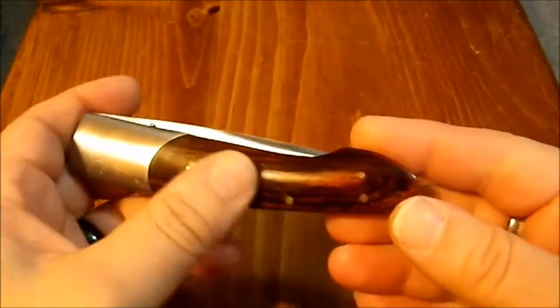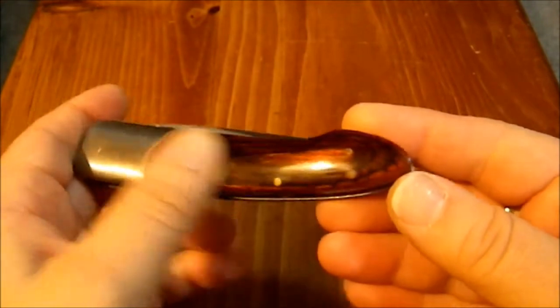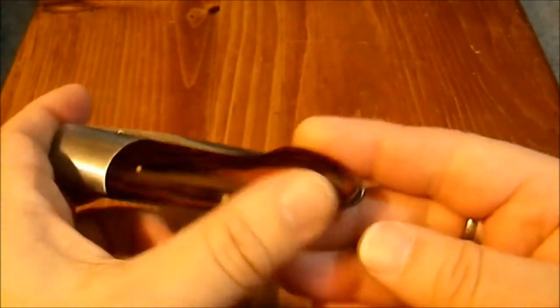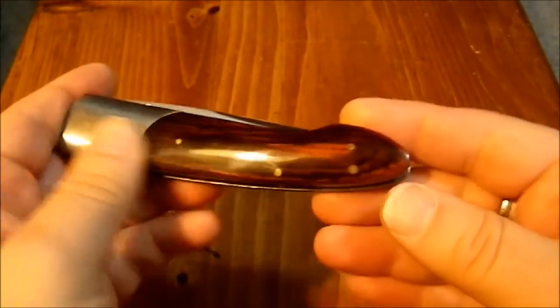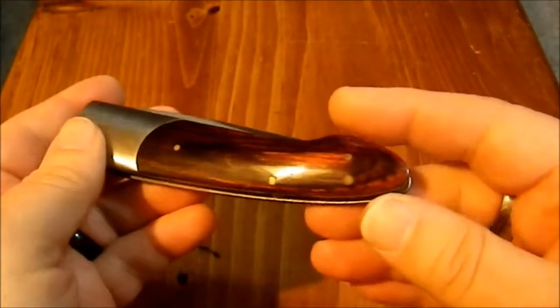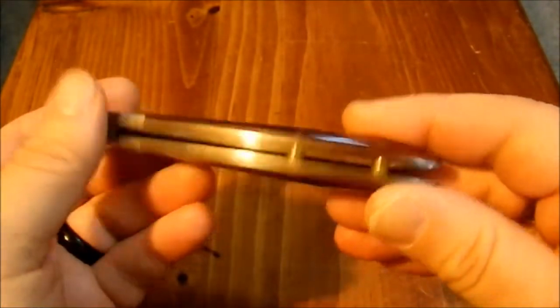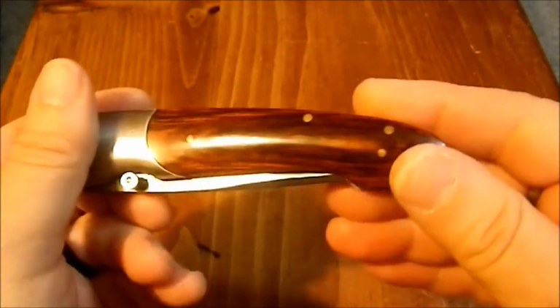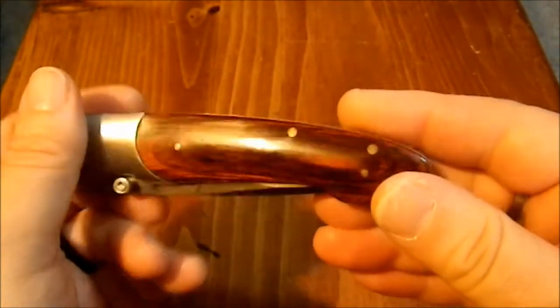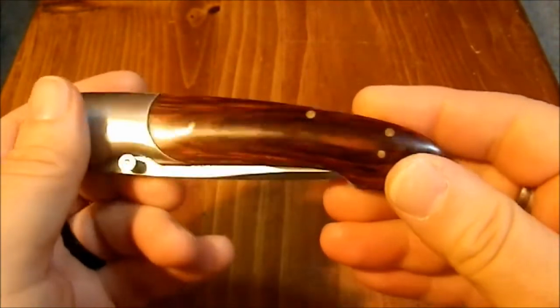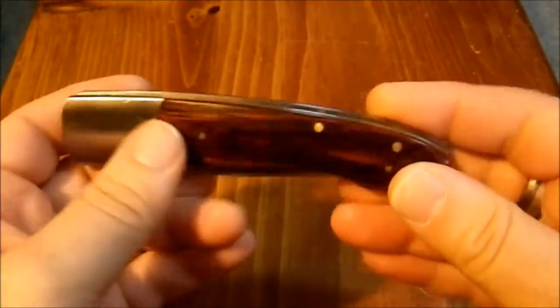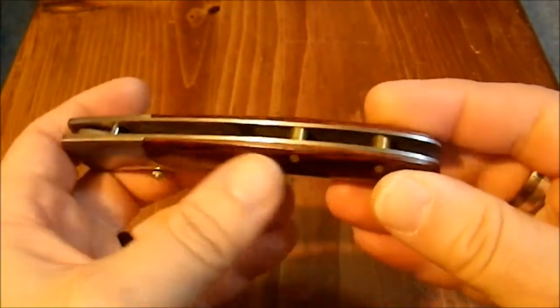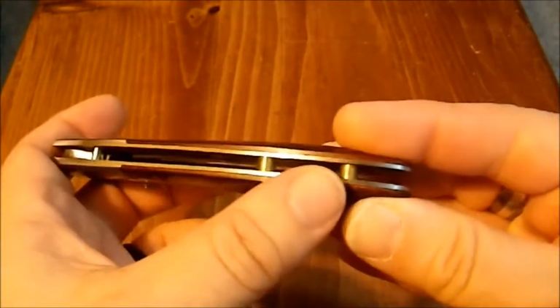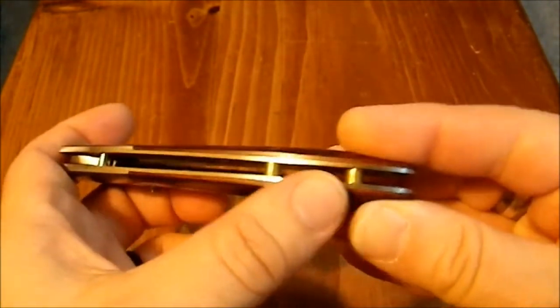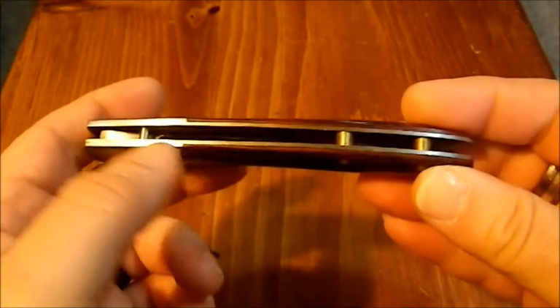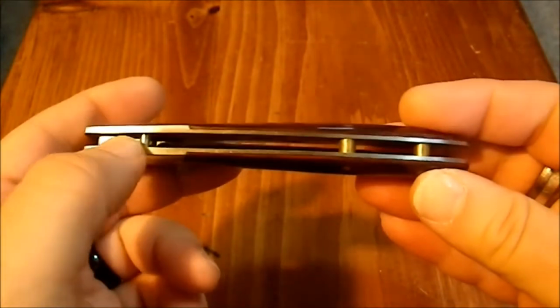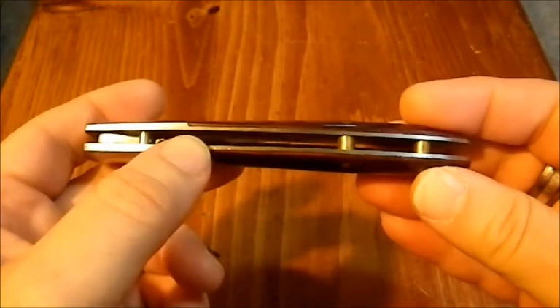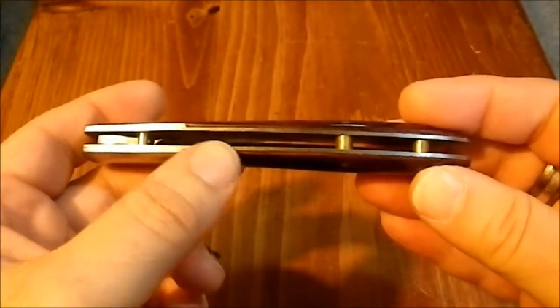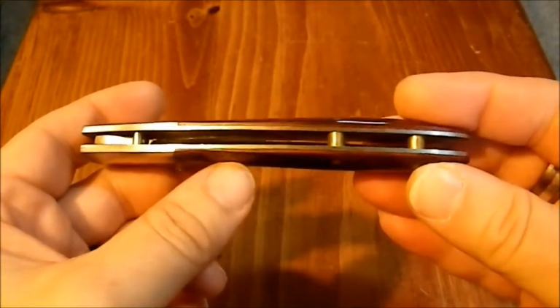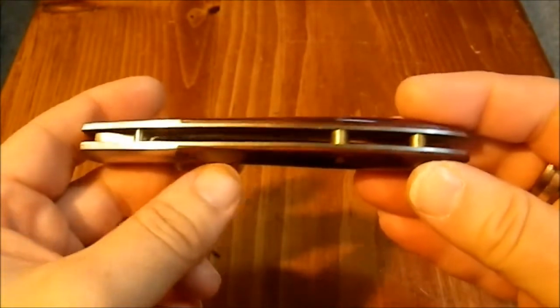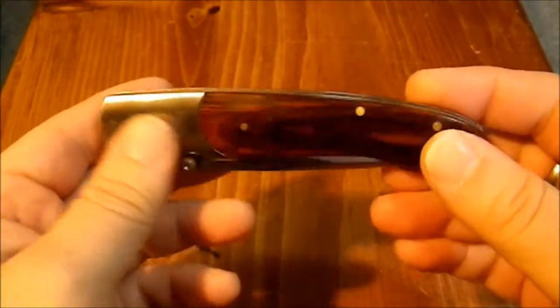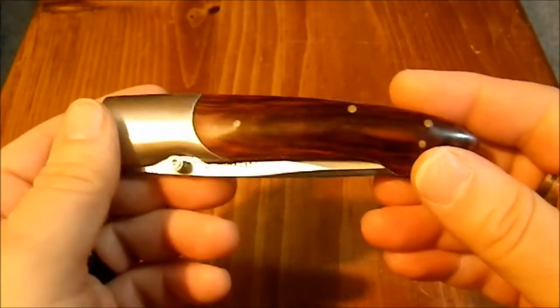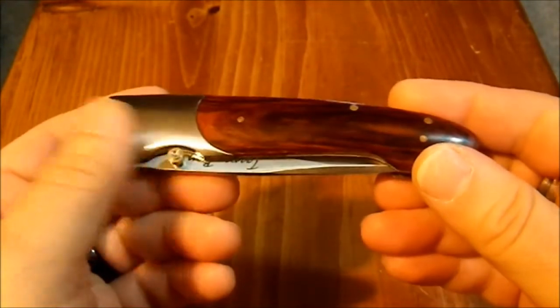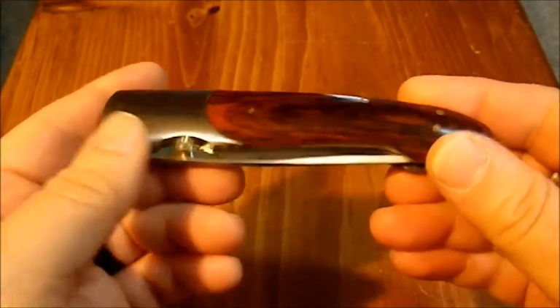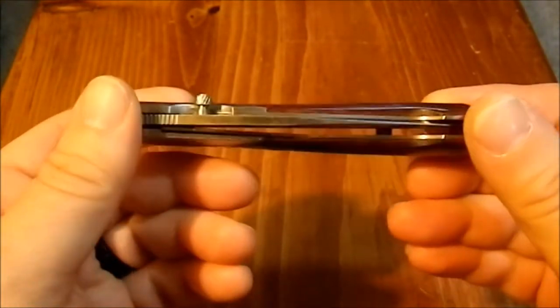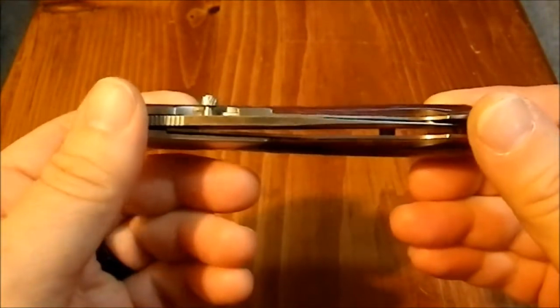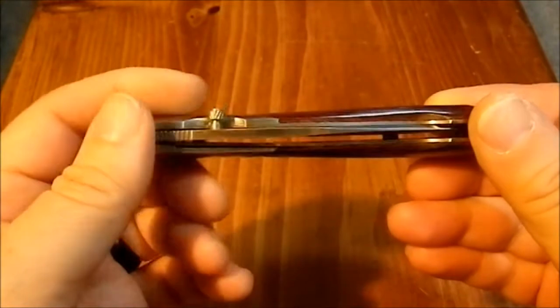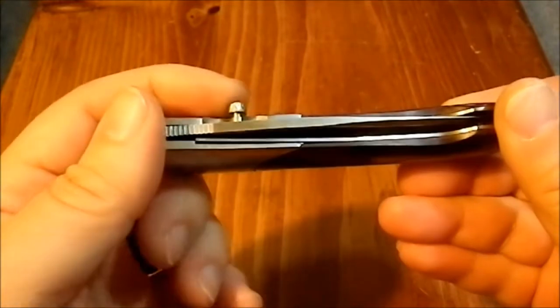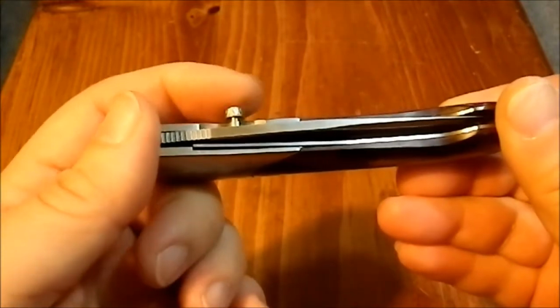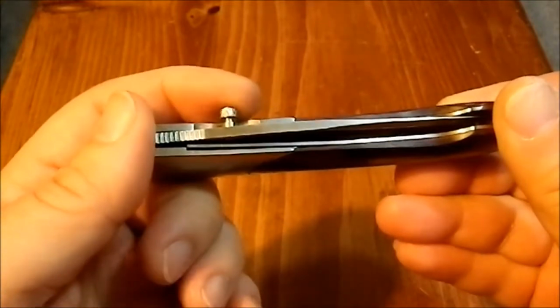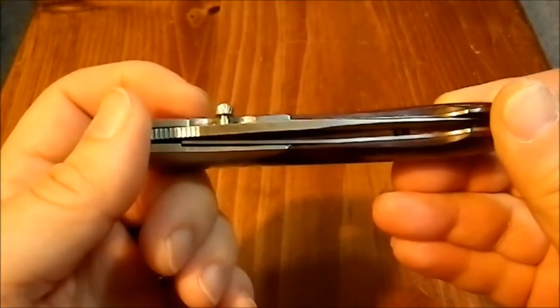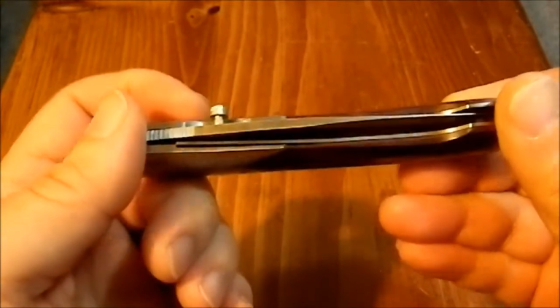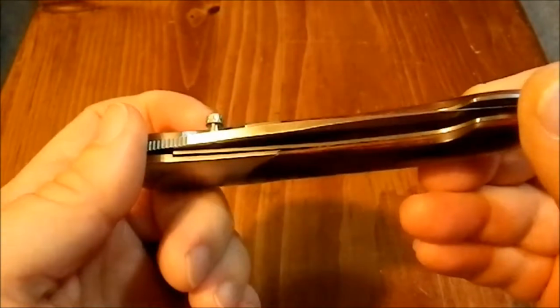It's pin construction, so again it's not what you'd call high-end. Pillar construction, and one of the pillars acting as a stop. Single thumb stud, which comes out just a smidge too far, but not too bad.